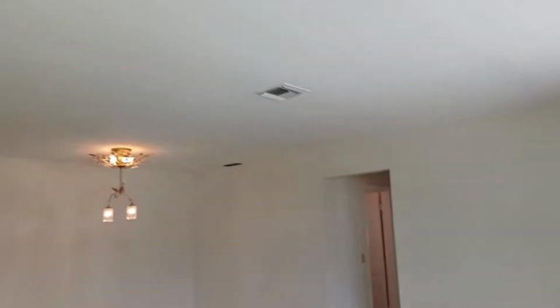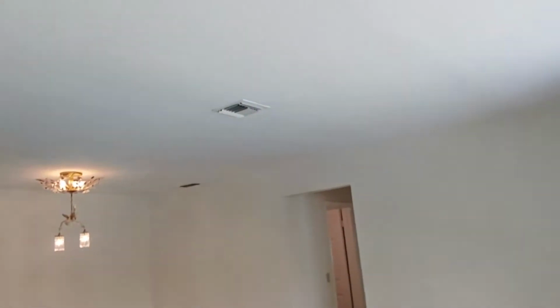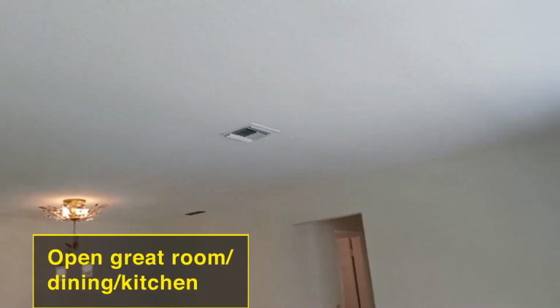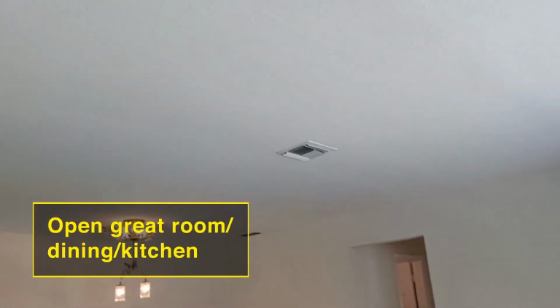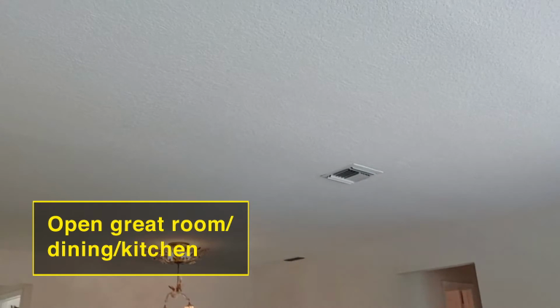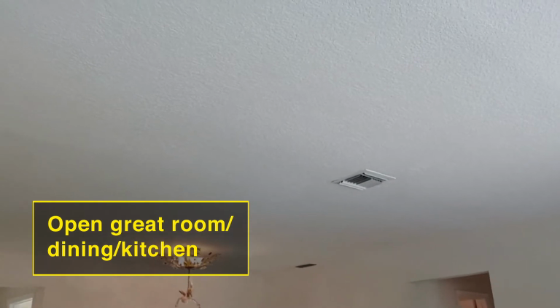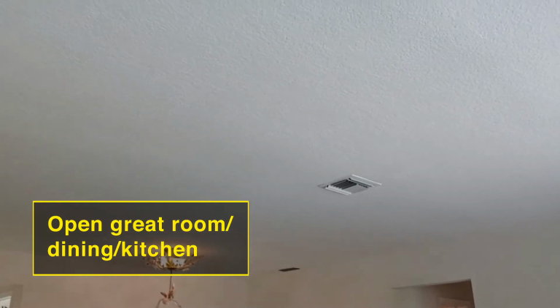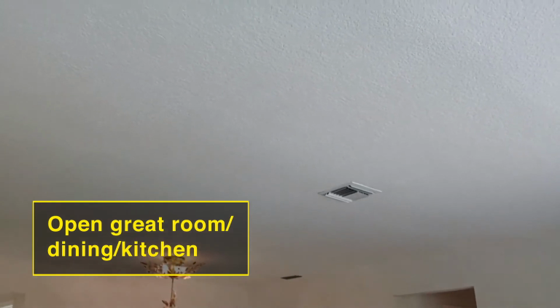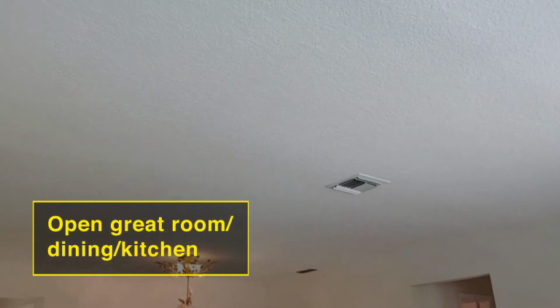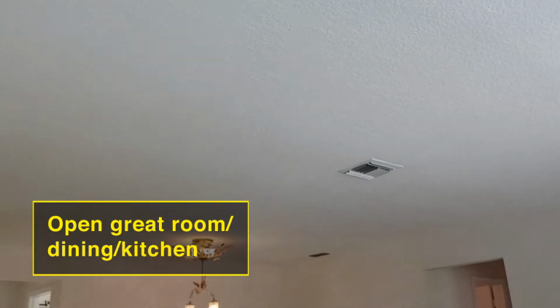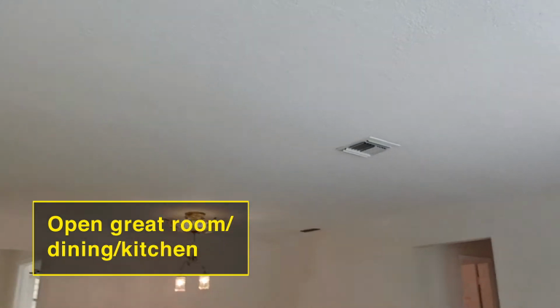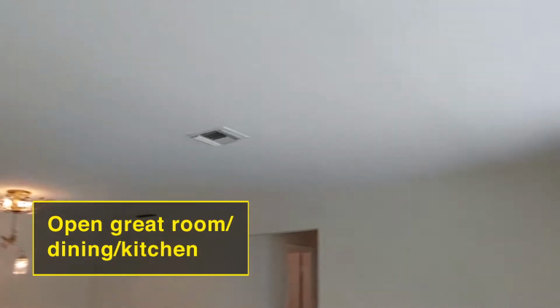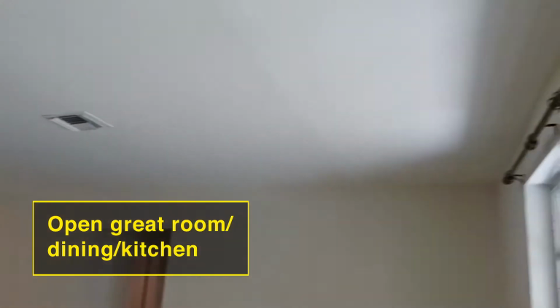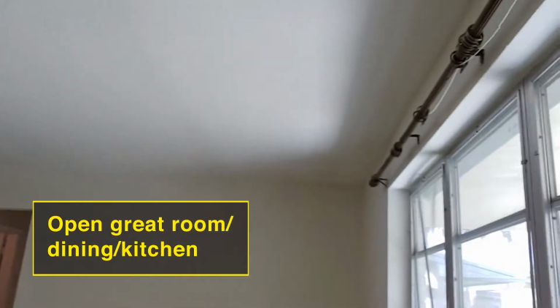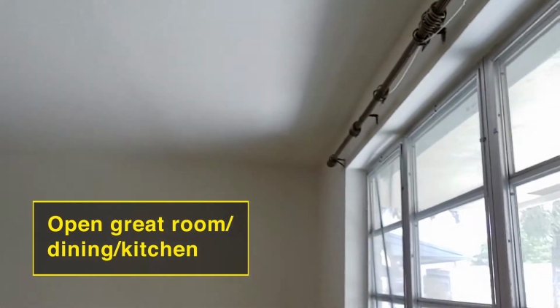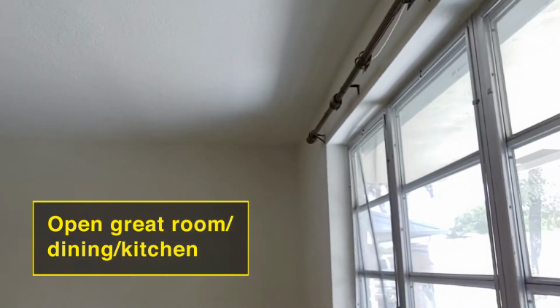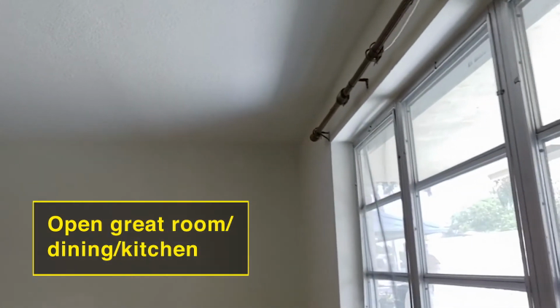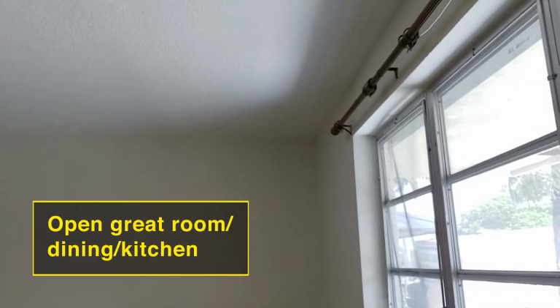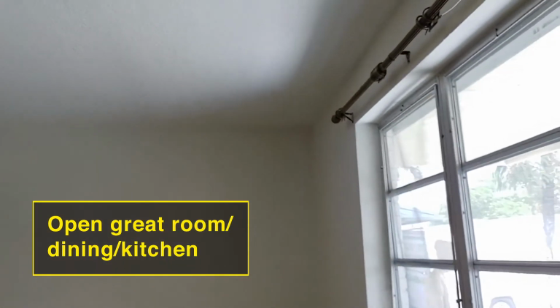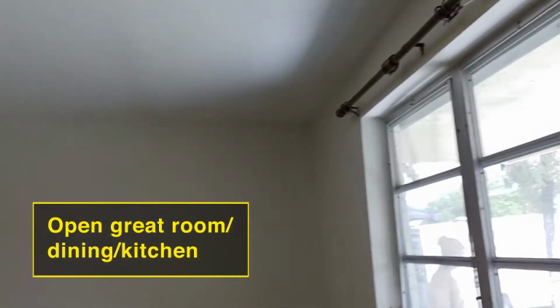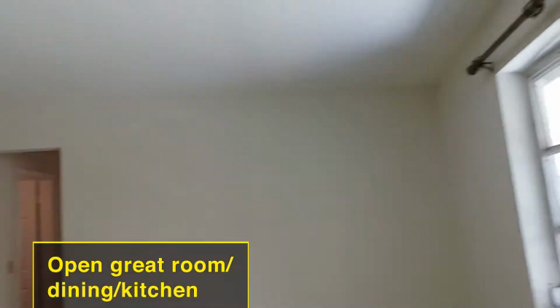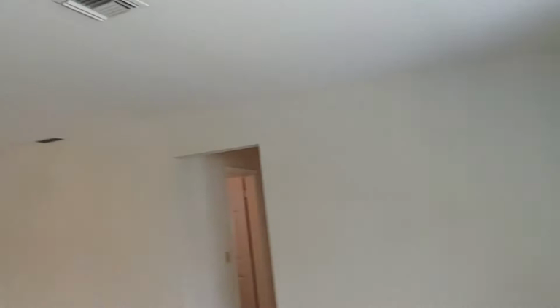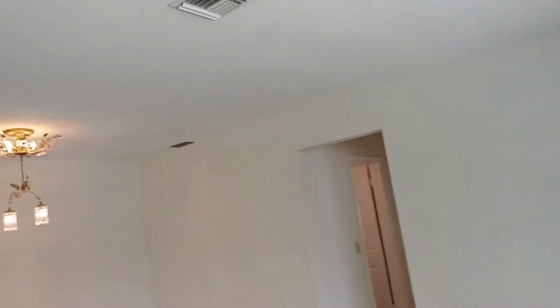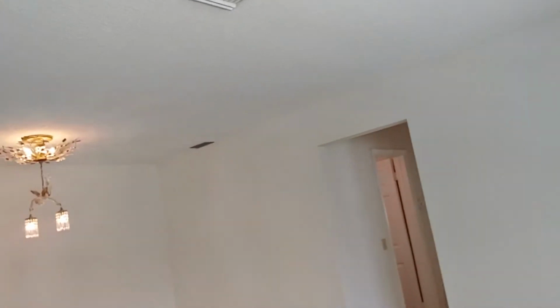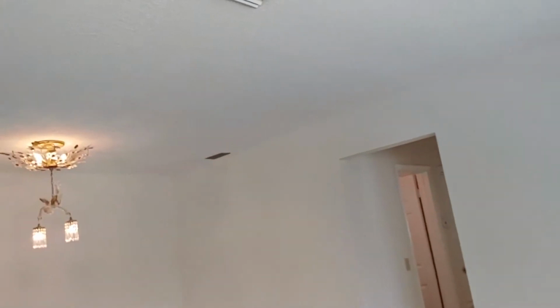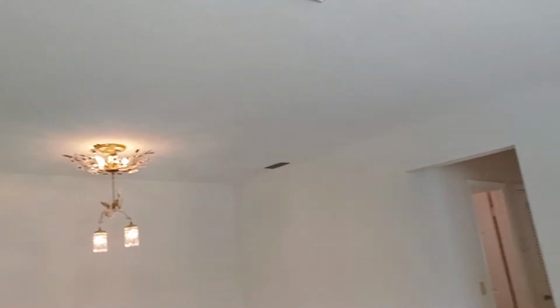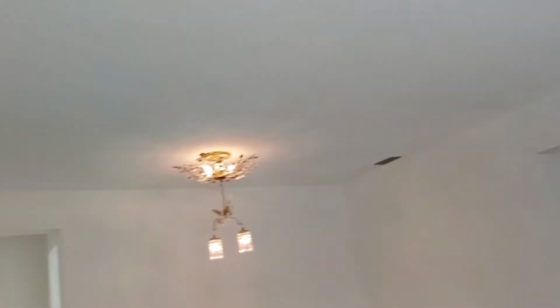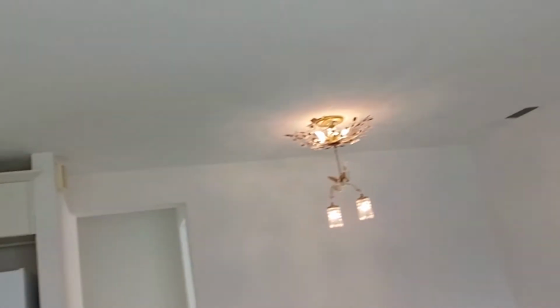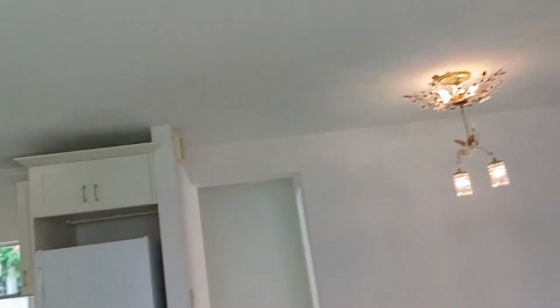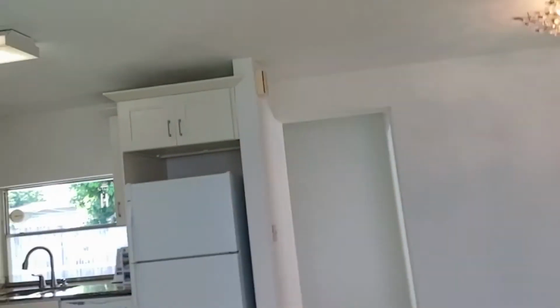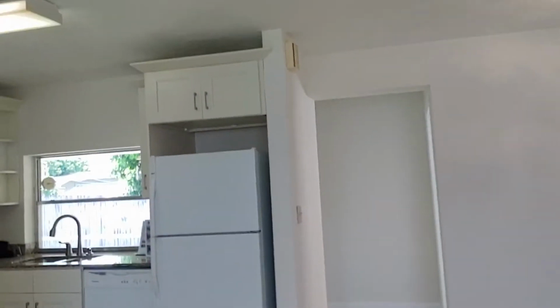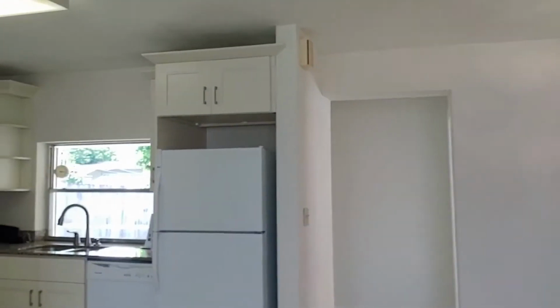Look at that open floor plan — pretty open here. Great room, dining room, and kitchen.